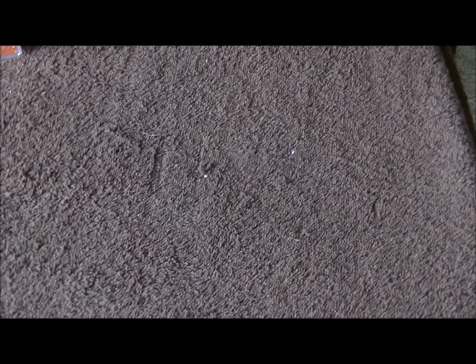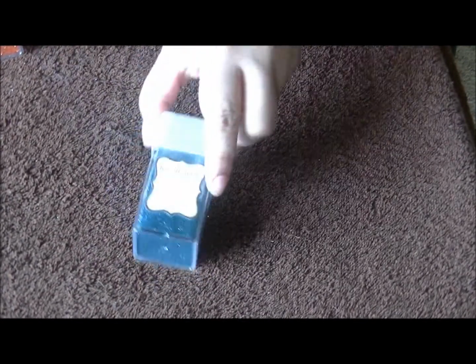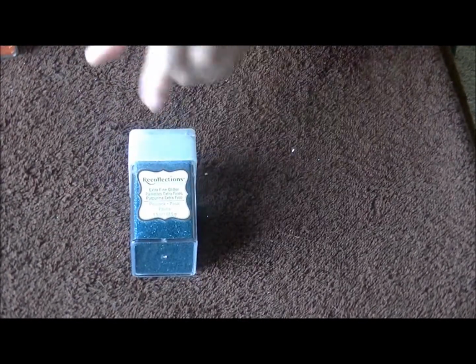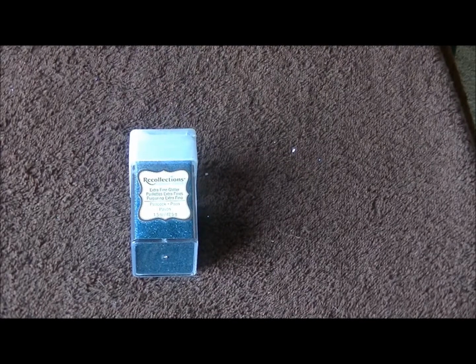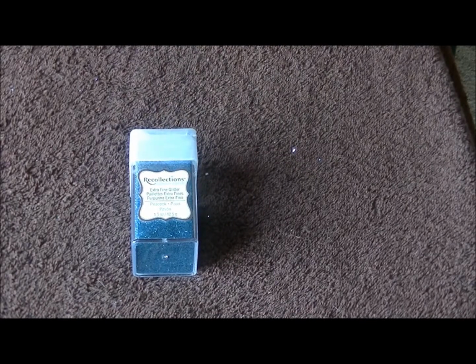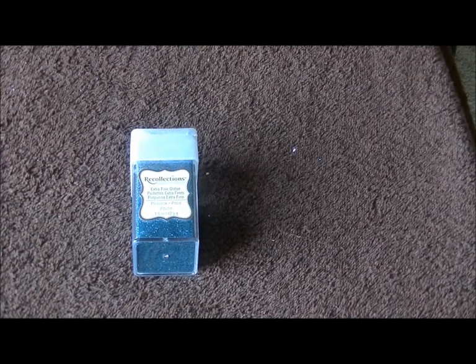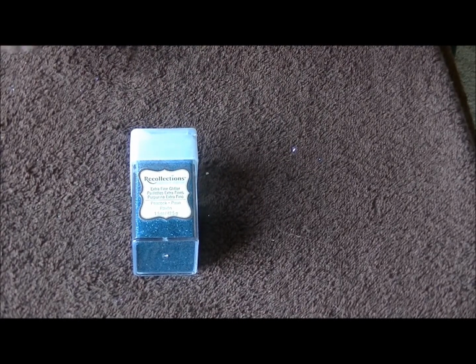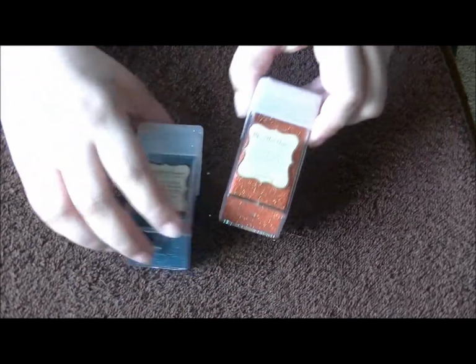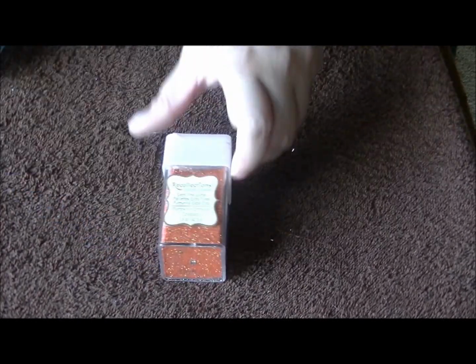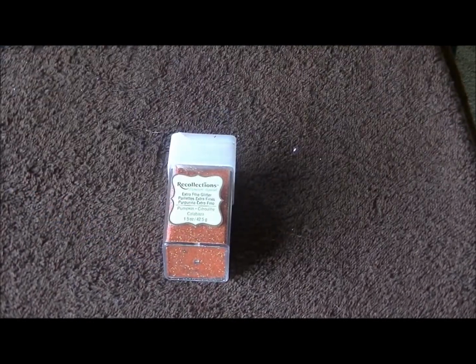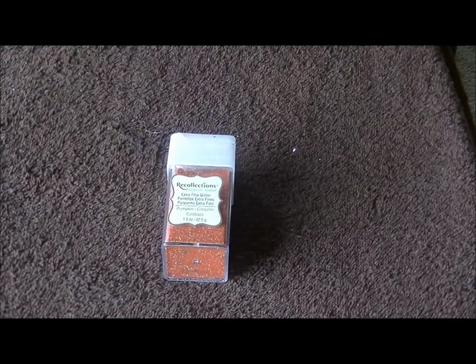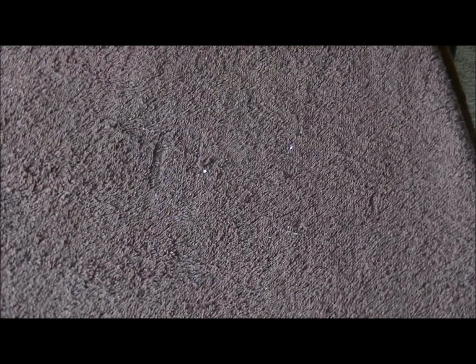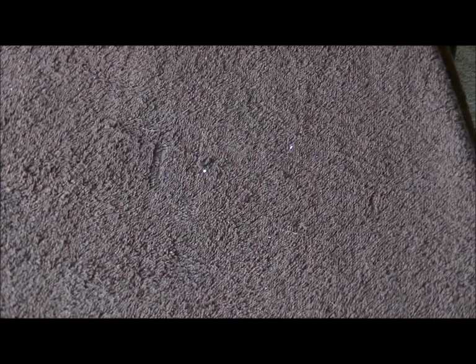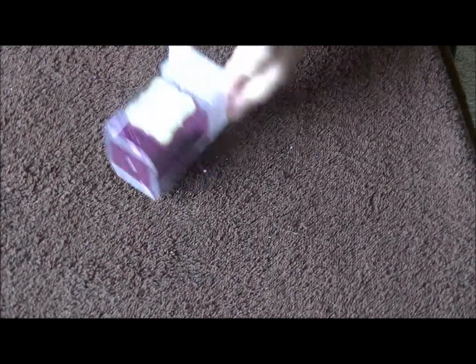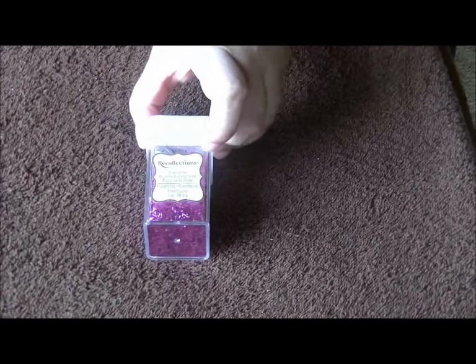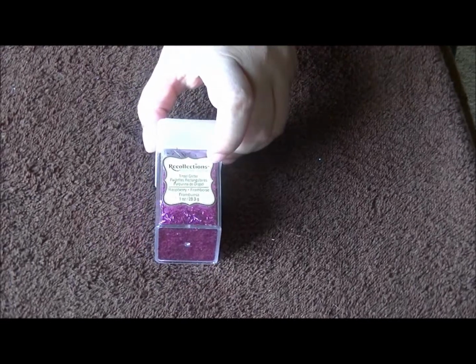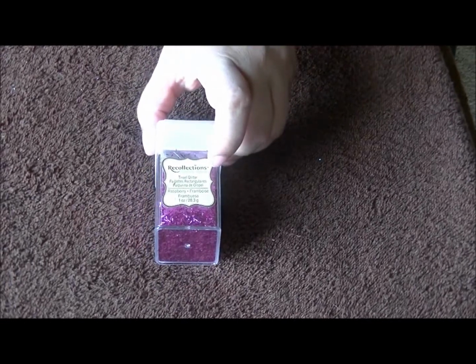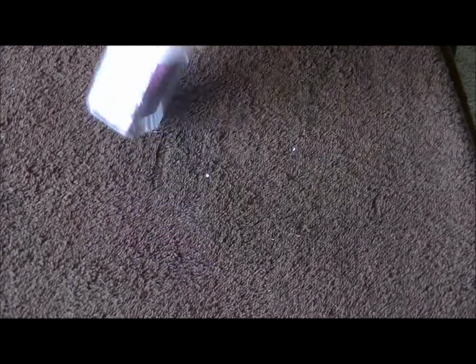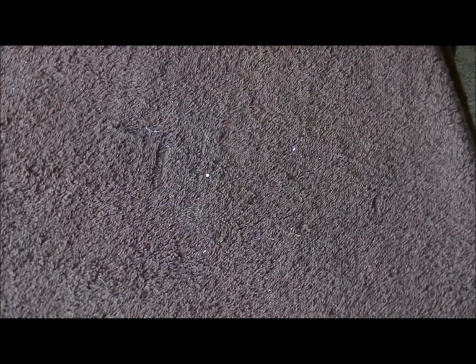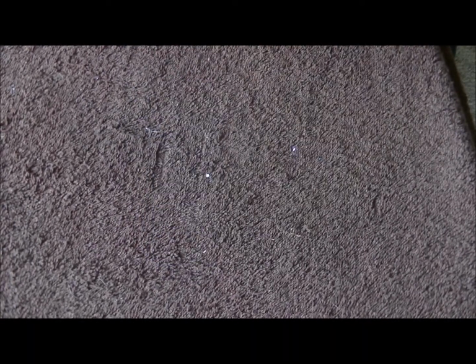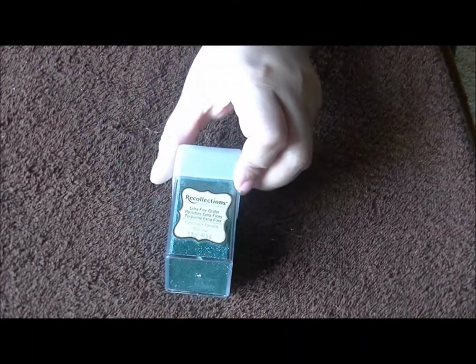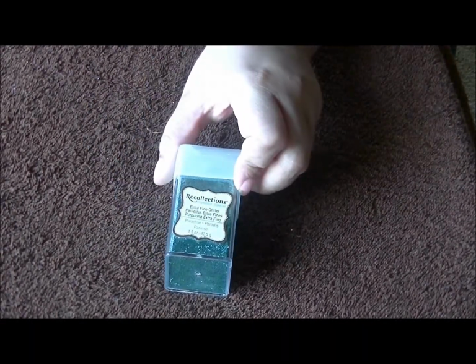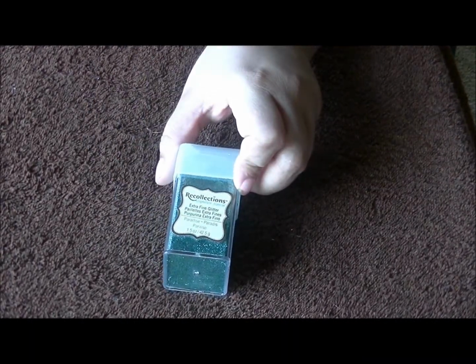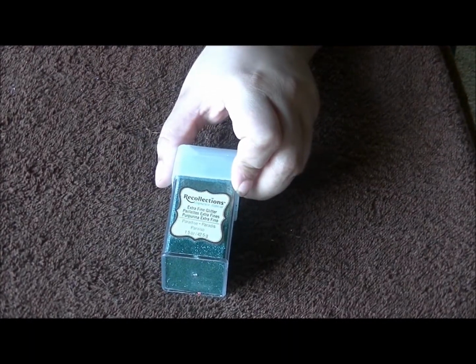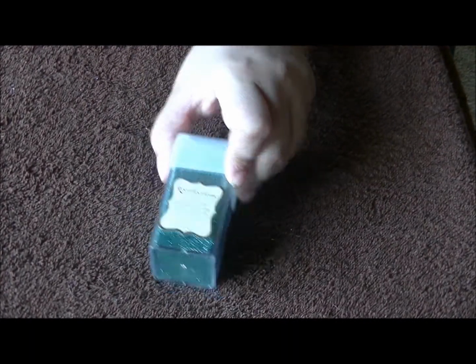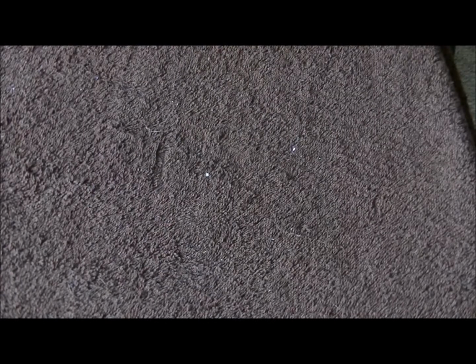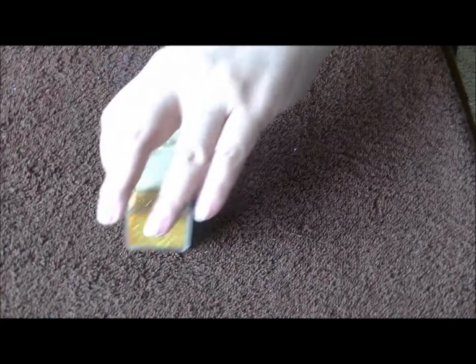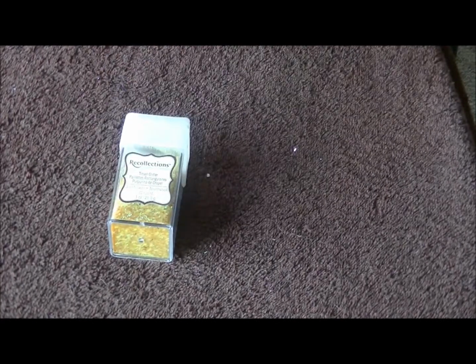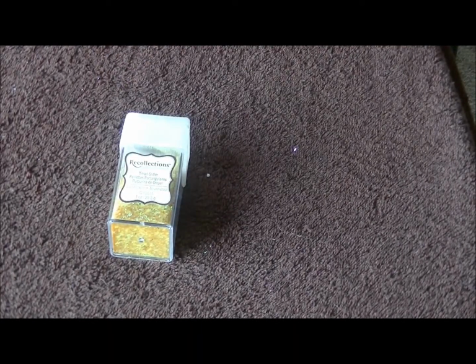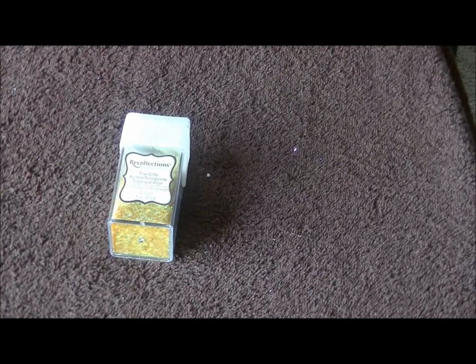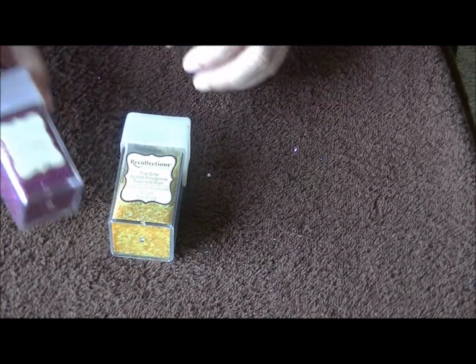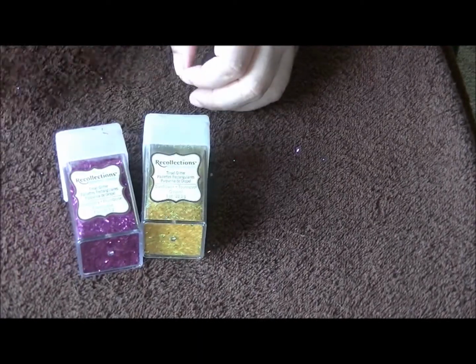This is a tinsel in paradise. This is peacock. And pumpkin. Raspberry tinsel. This is paradise. Sunflower, and tinsel in raspberry.